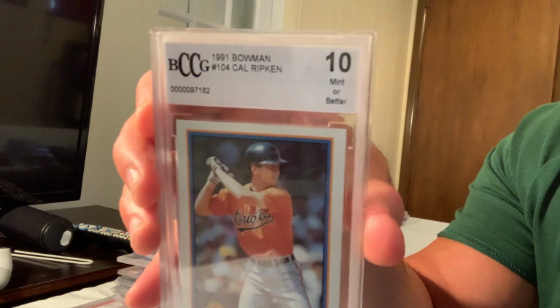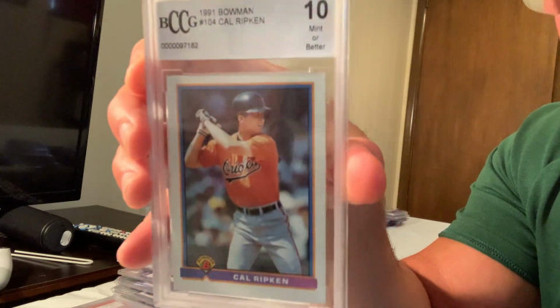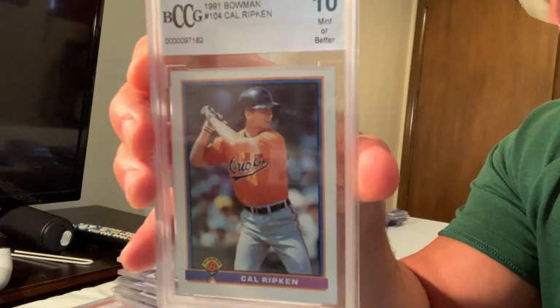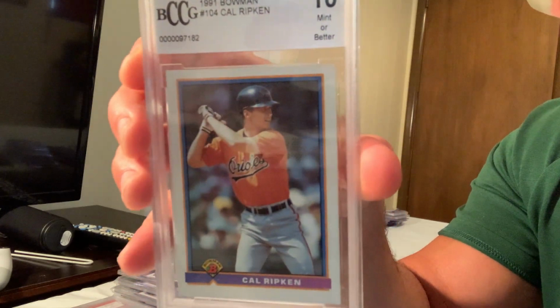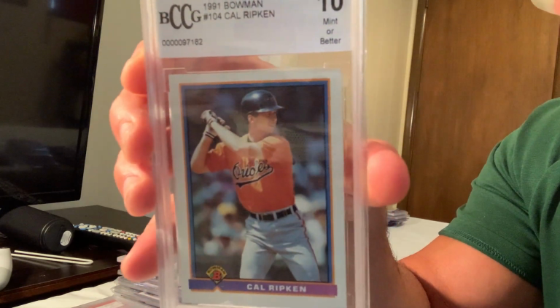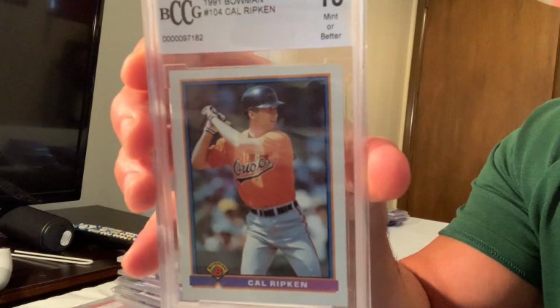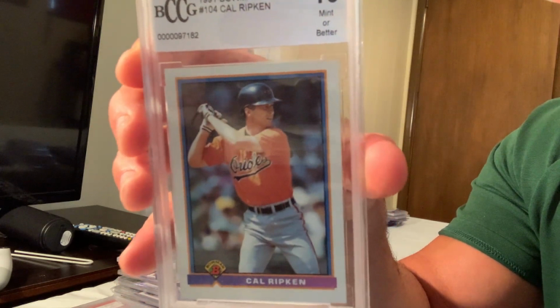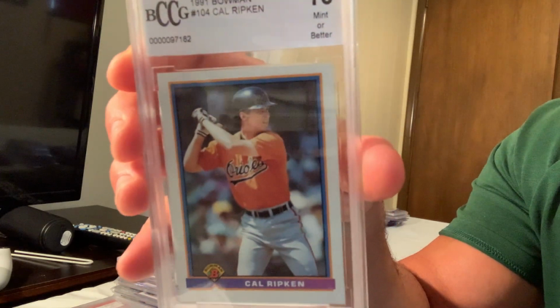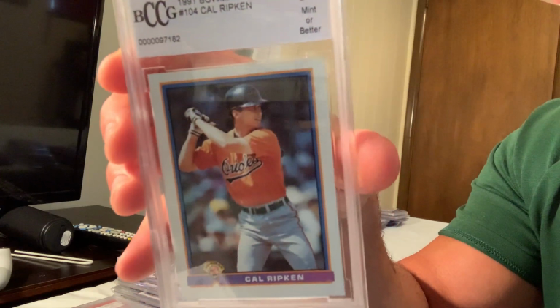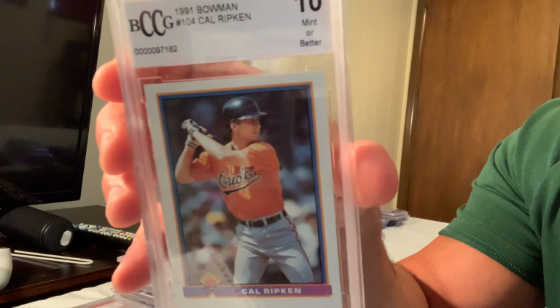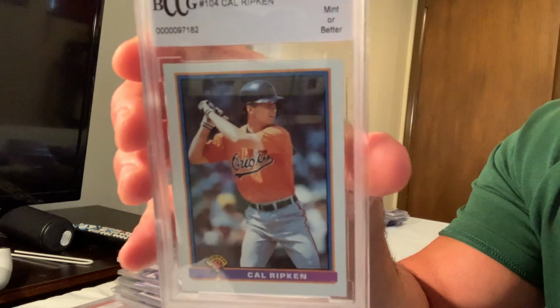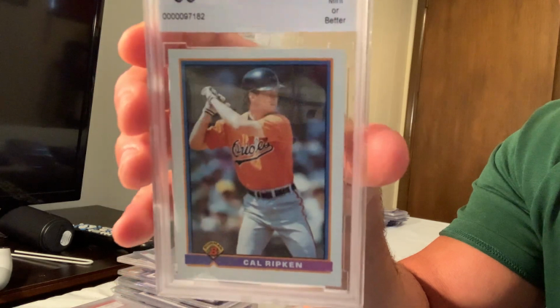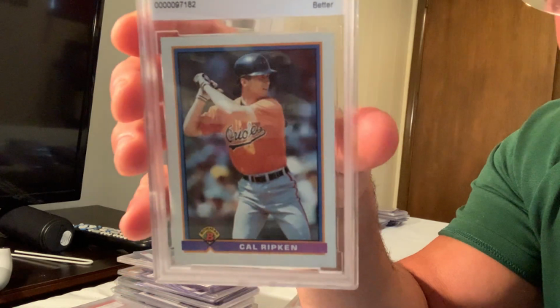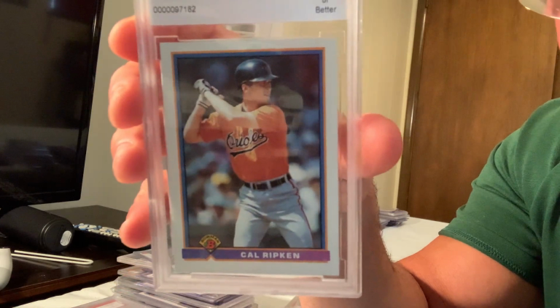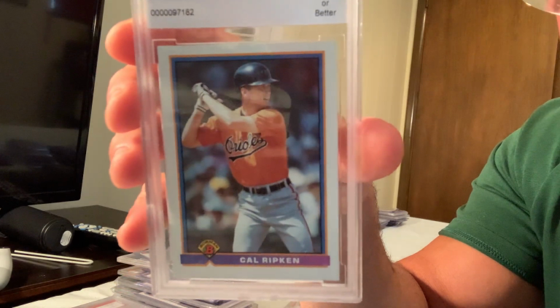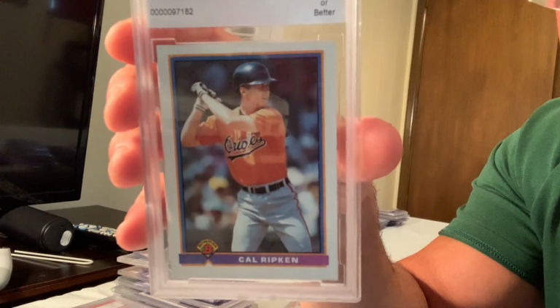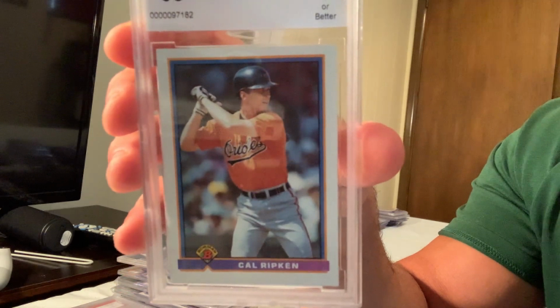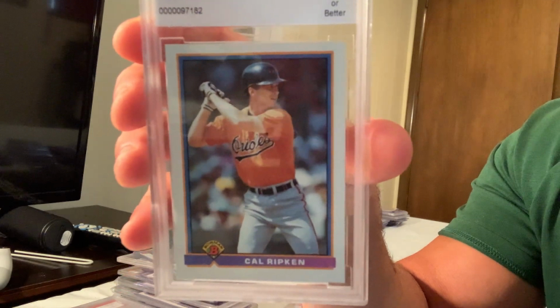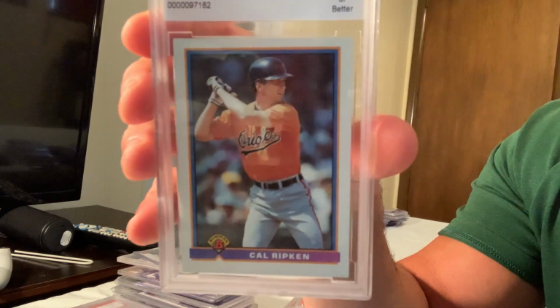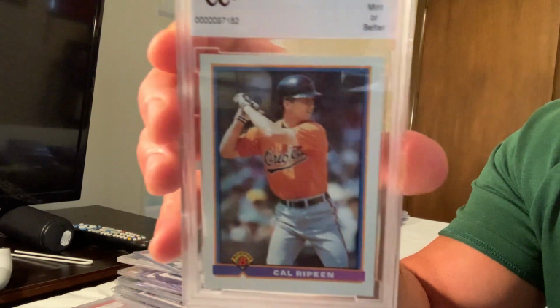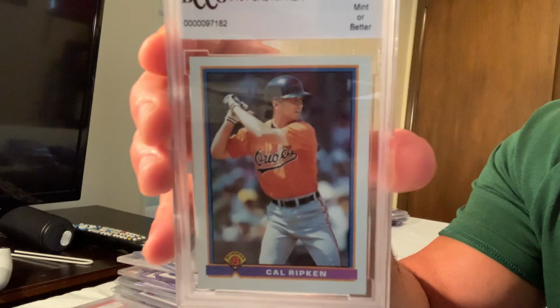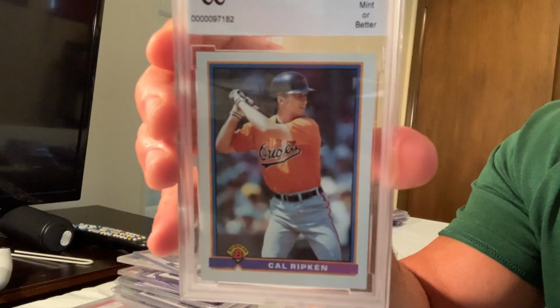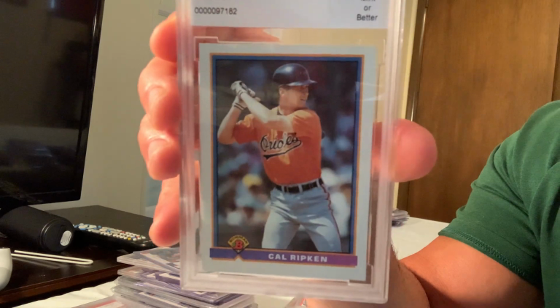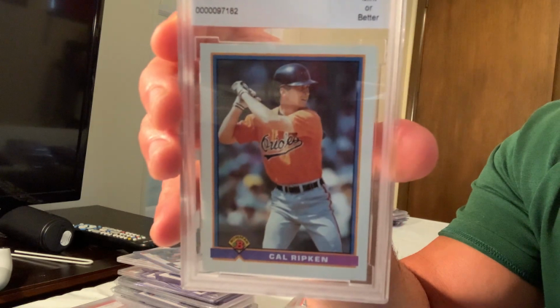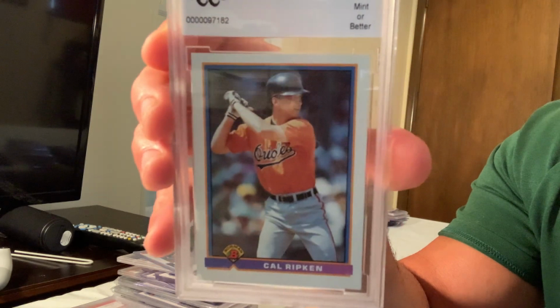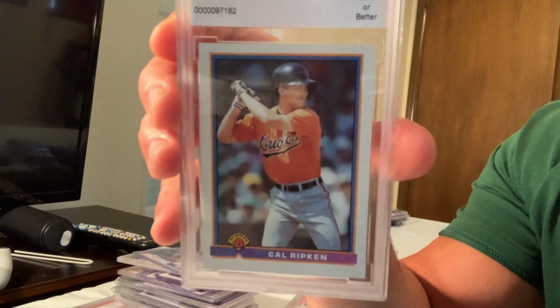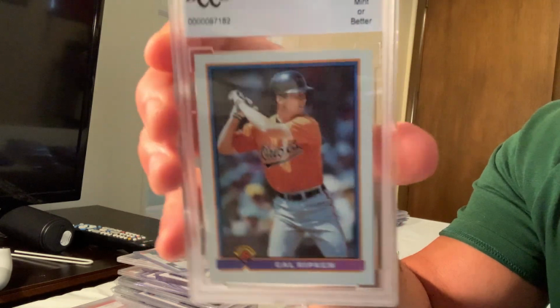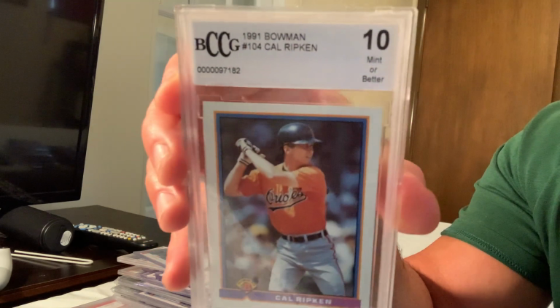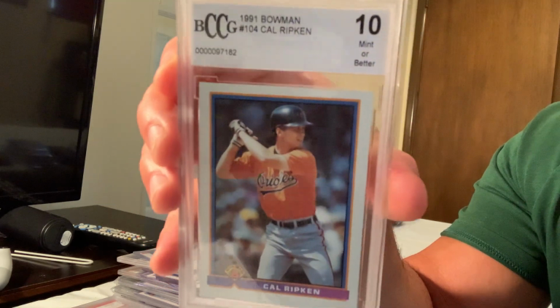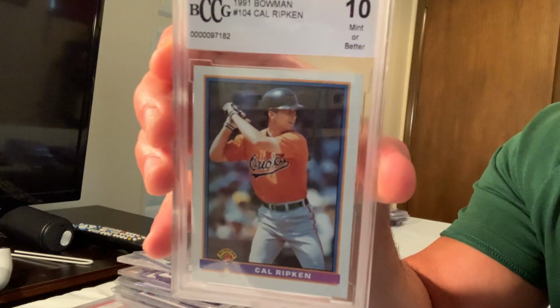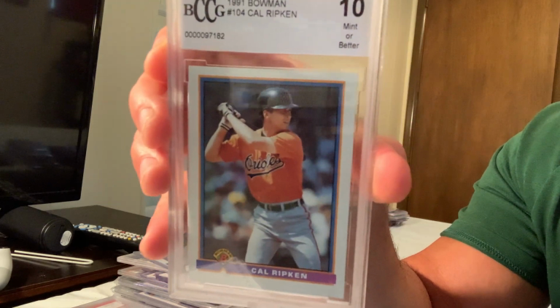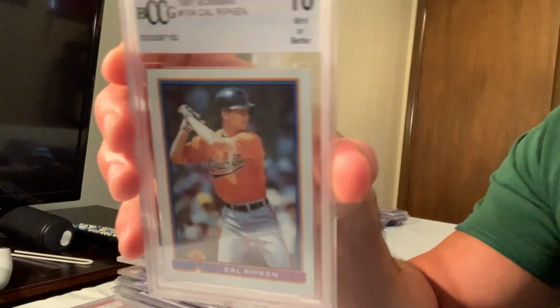The Gem Mint 10 1991 Bowman Cal Ripken Jr., card number 104, sold for $350 on eBay. I'm not sure why — it's not a rookie card or anything particularly special.